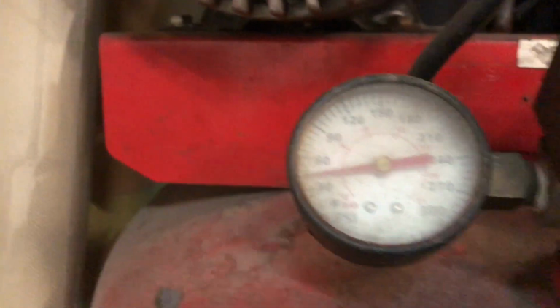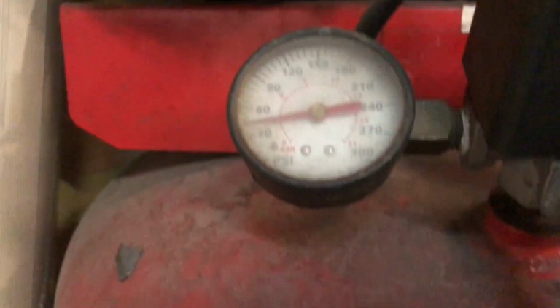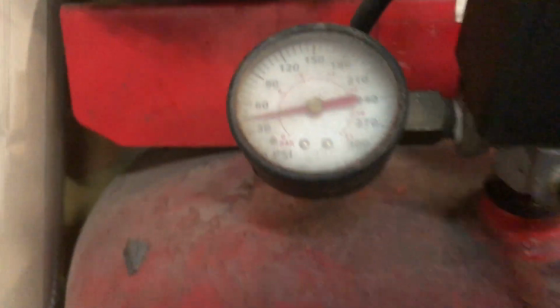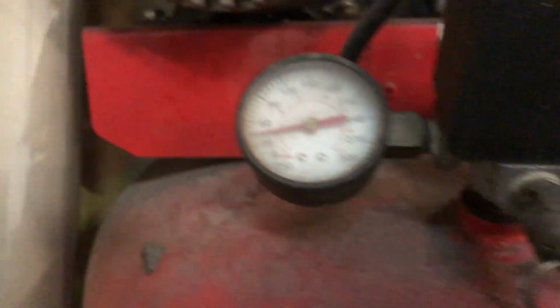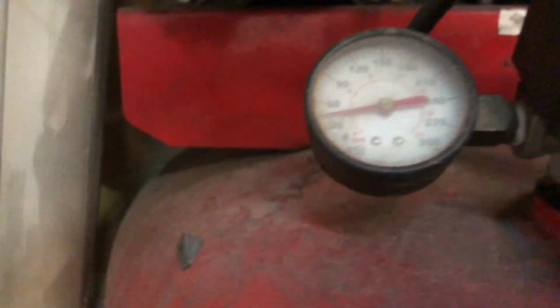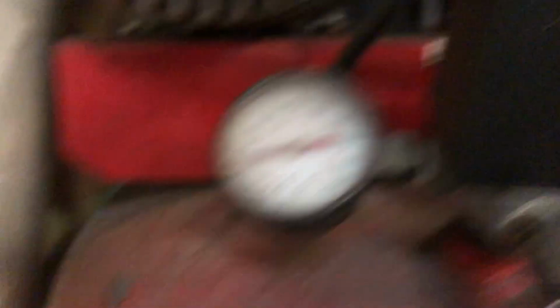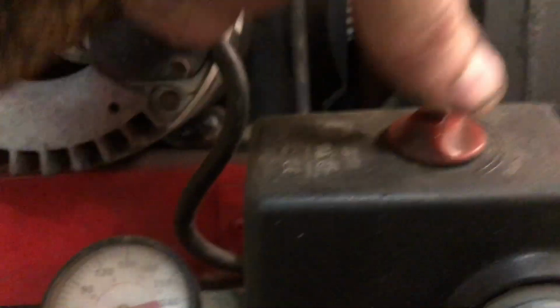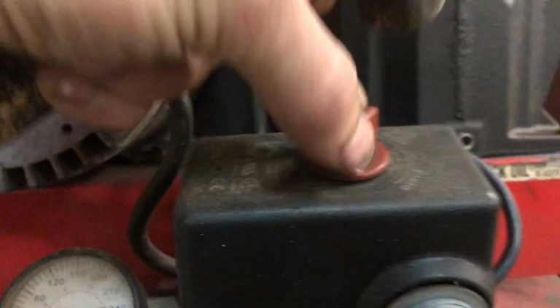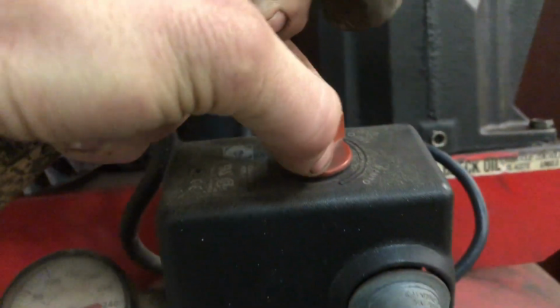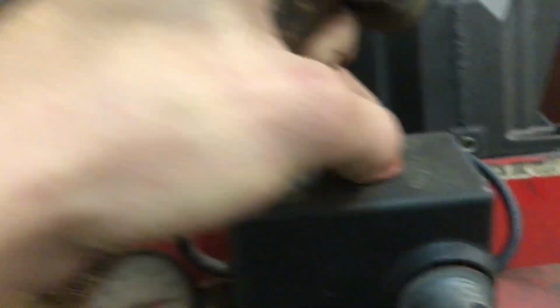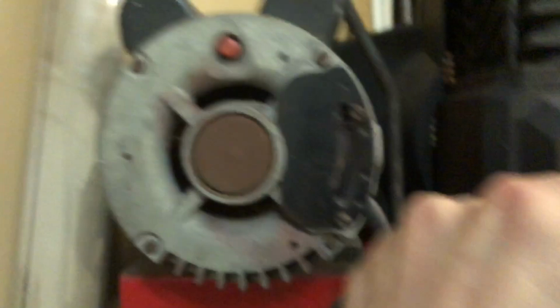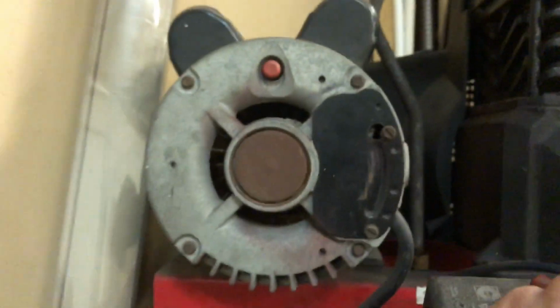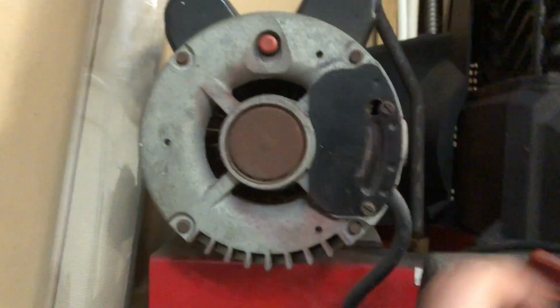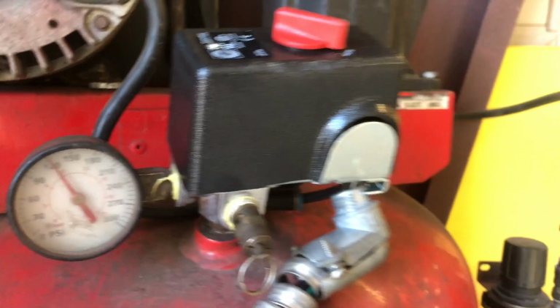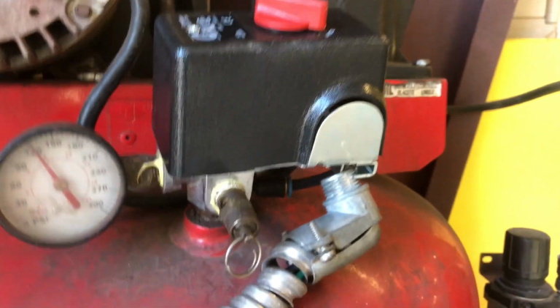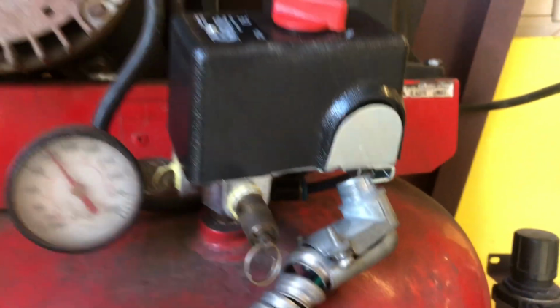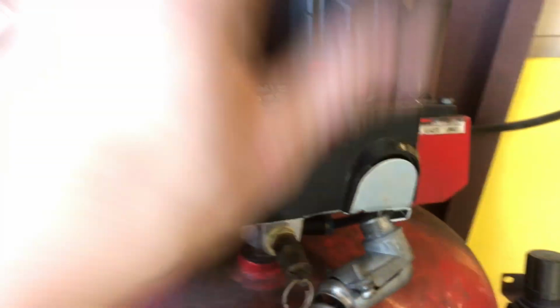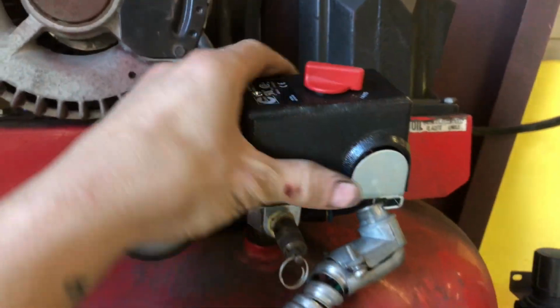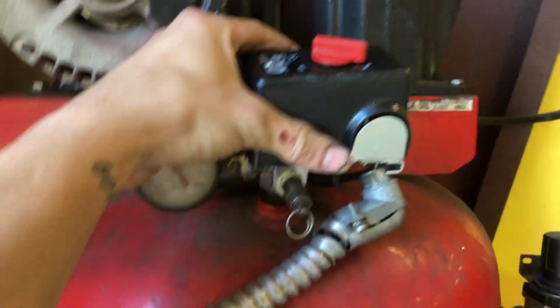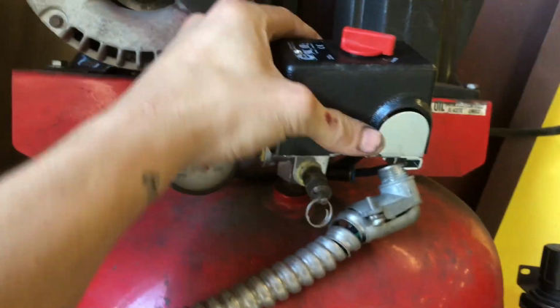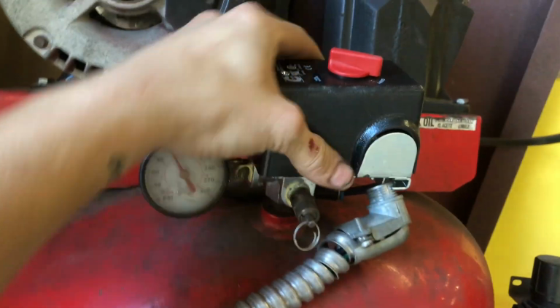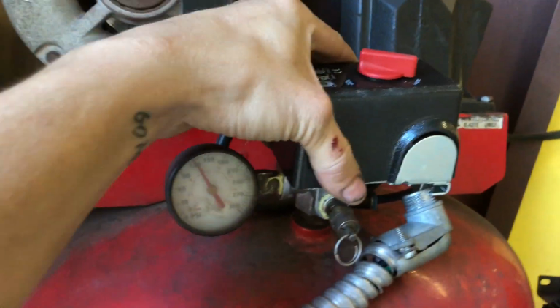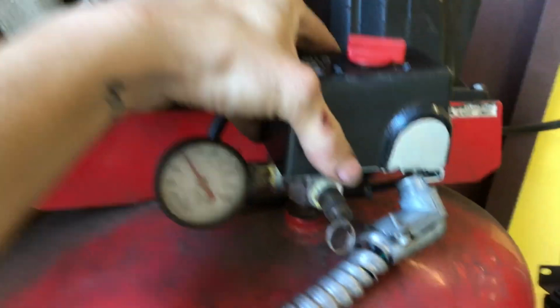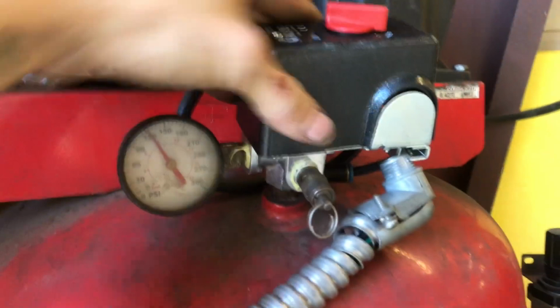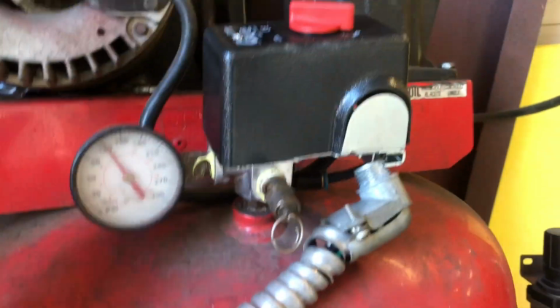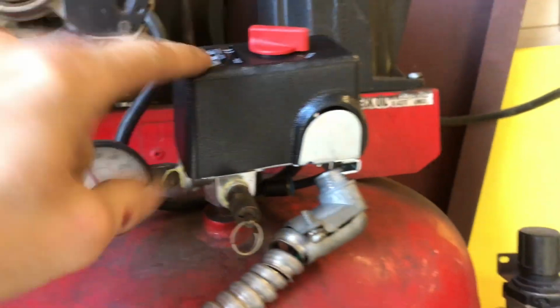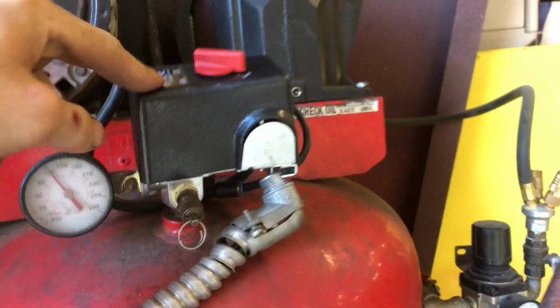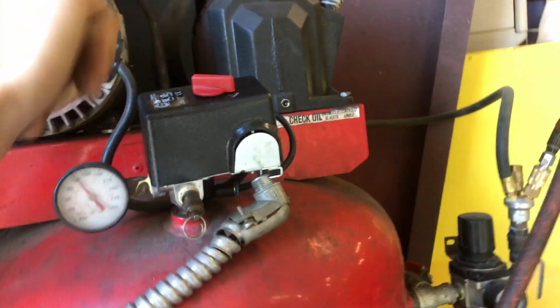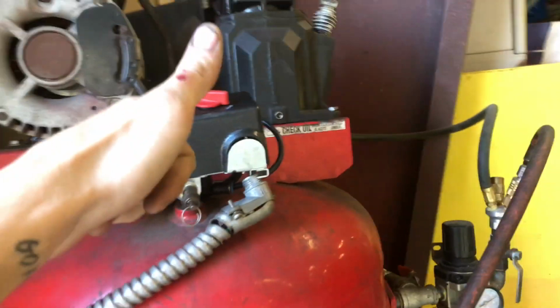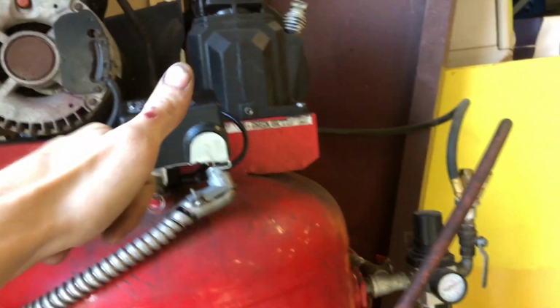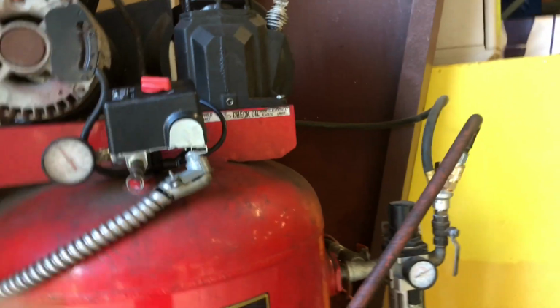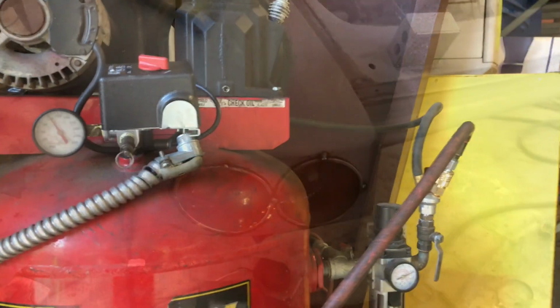I might have killed the air compressor — but it ended up just being a bad pressure switch, so got that replaced with a new one and it's all good.